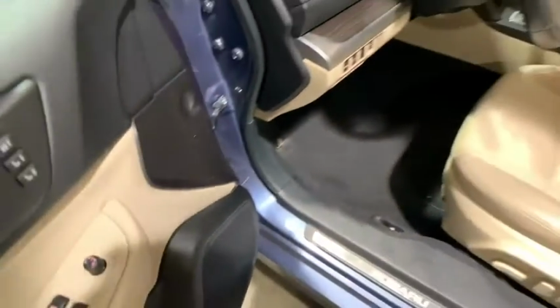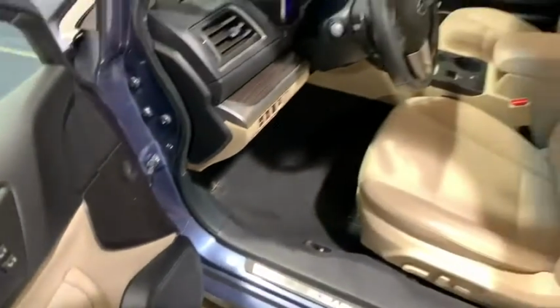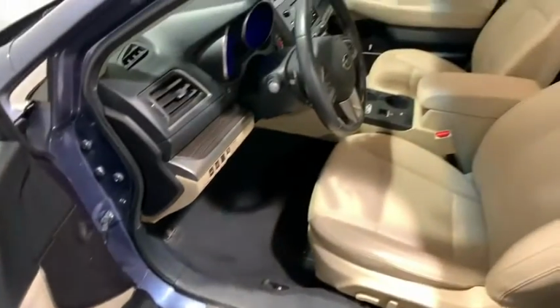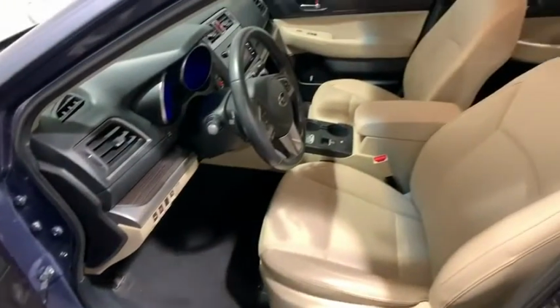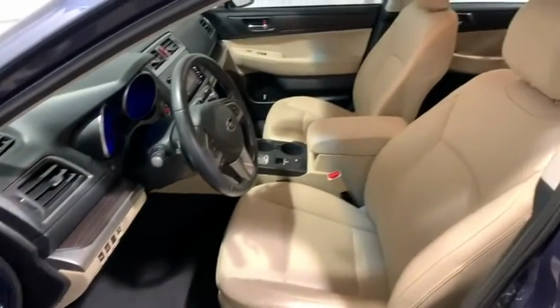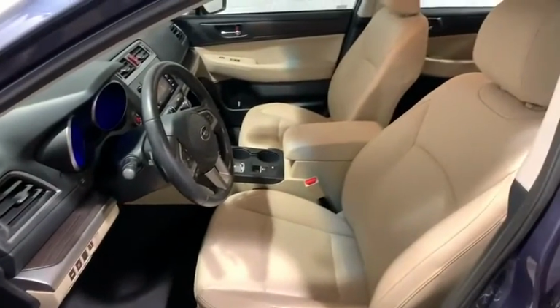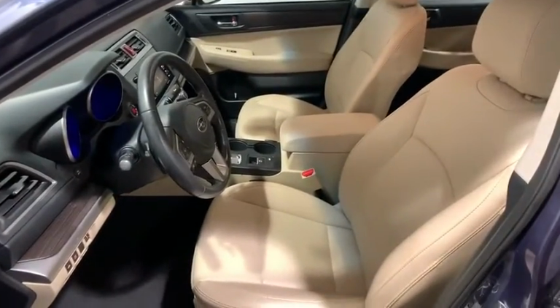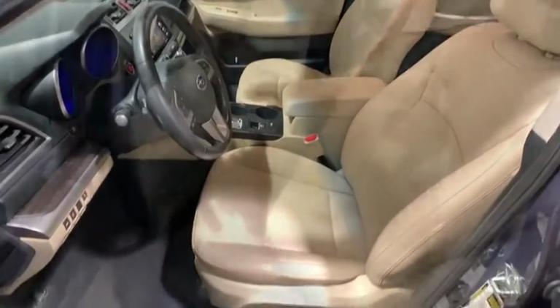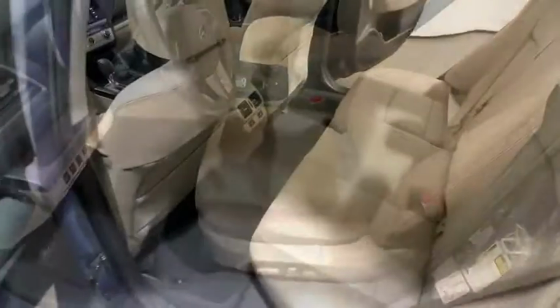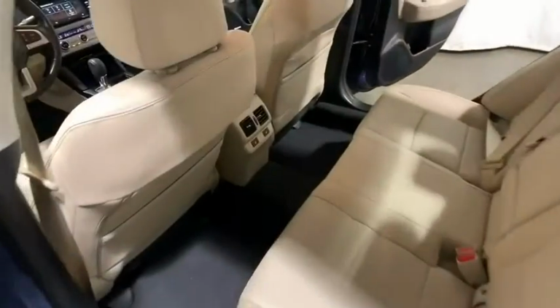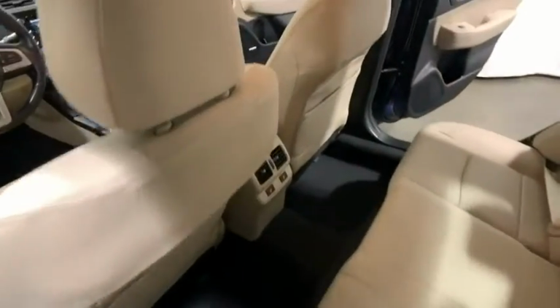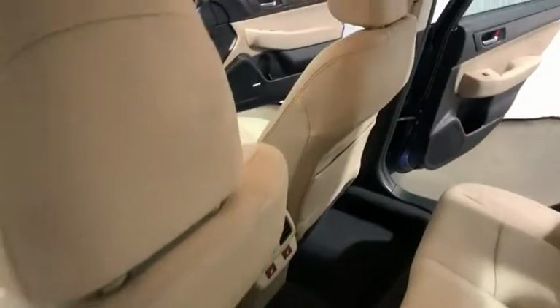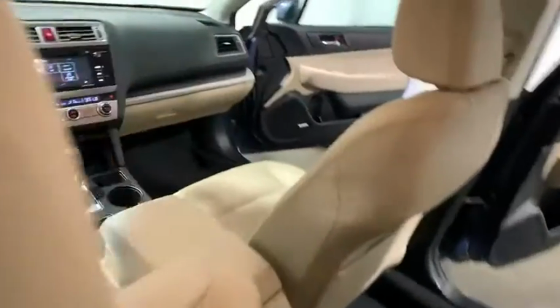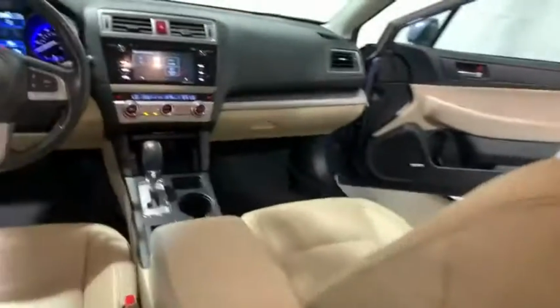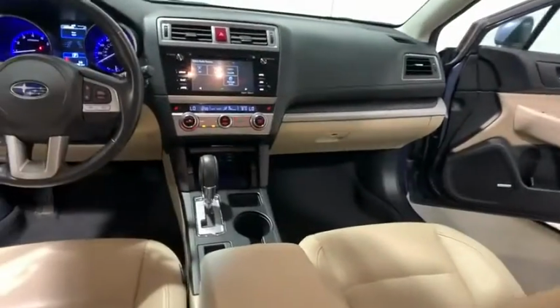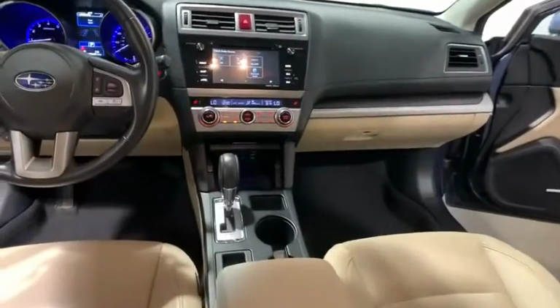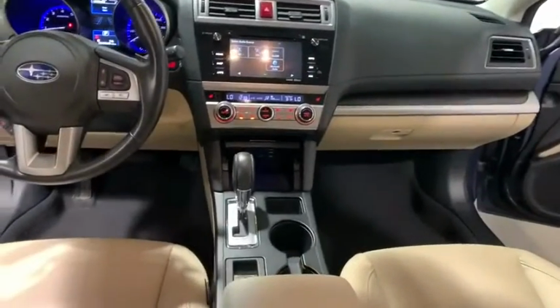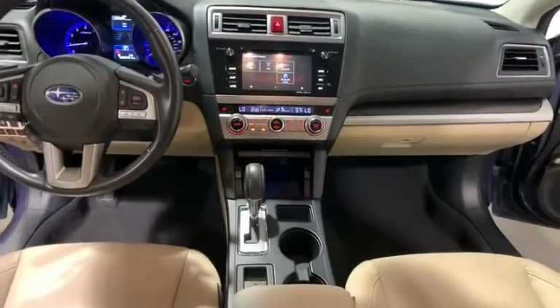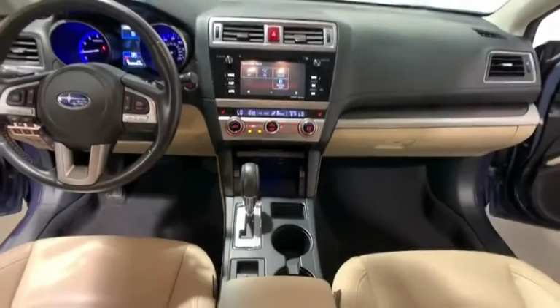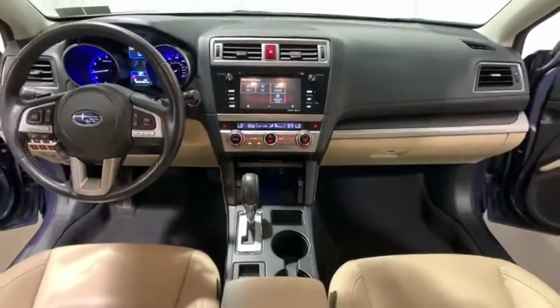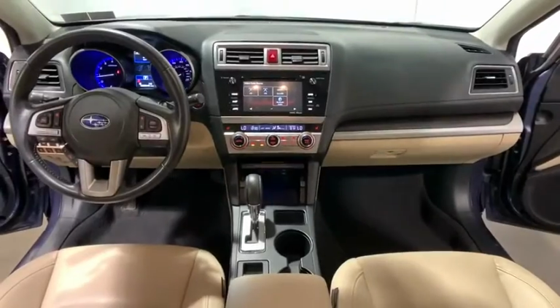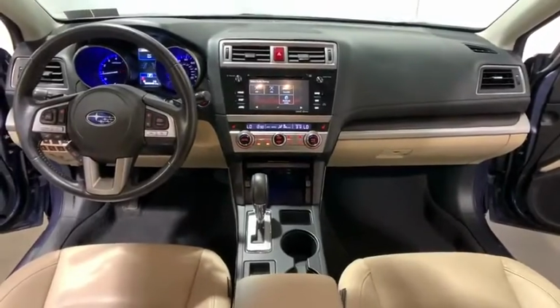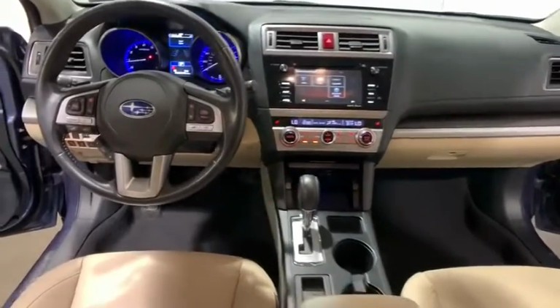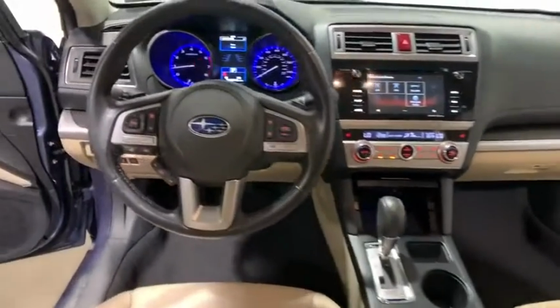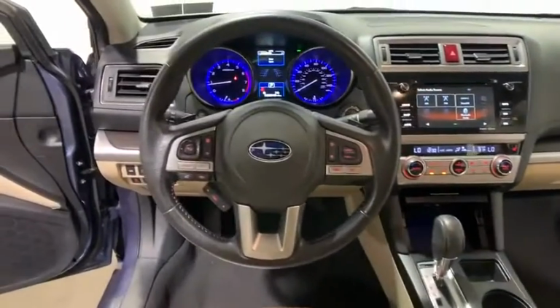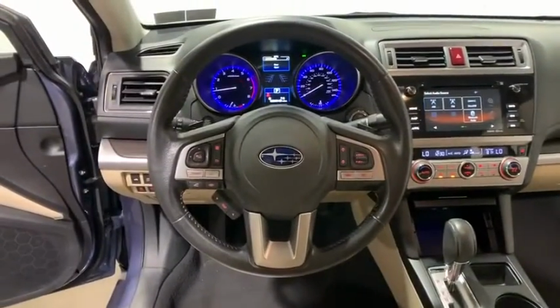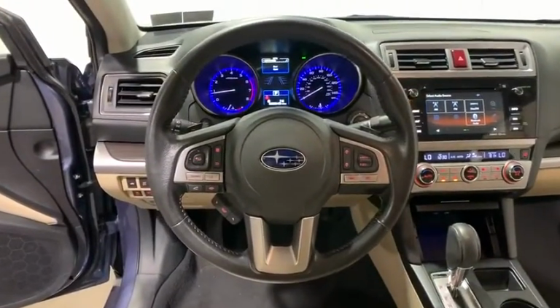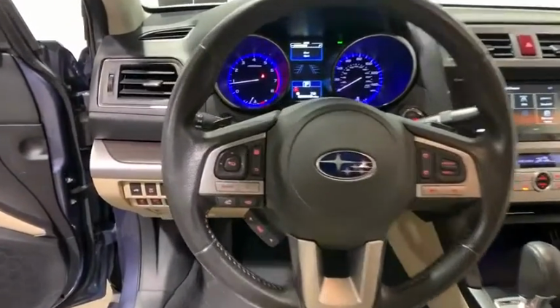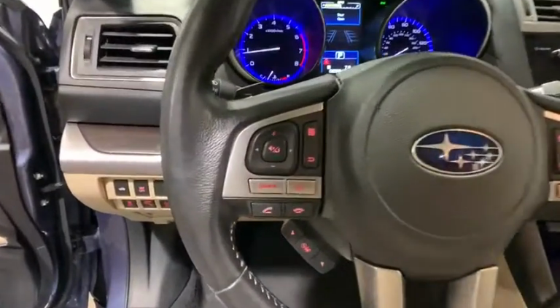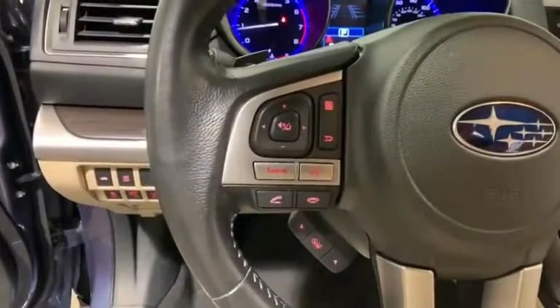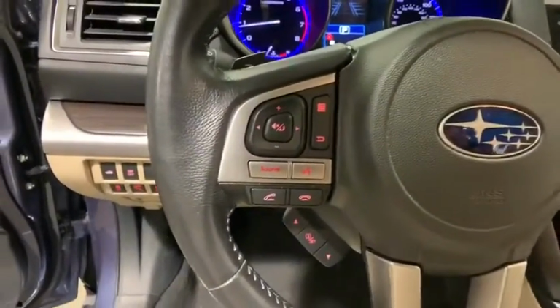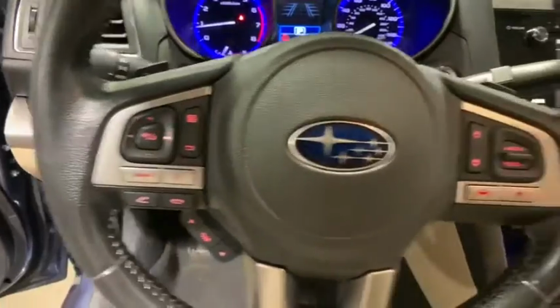Universal garage door opener, fog lights, power windows, CD player, electronic stability control, rear window defroster, security system, compass, trip computer. If you like it online, you'll love it in your driveway. Take it for a spin today.